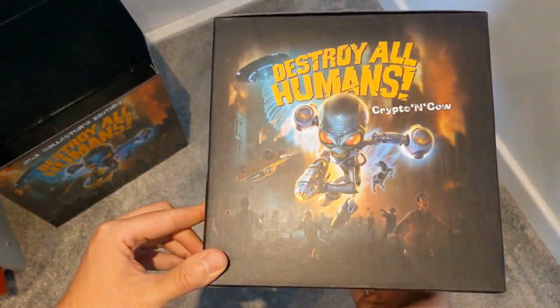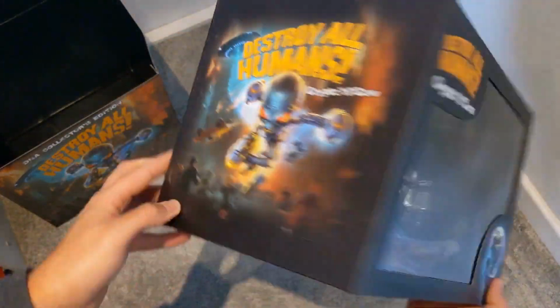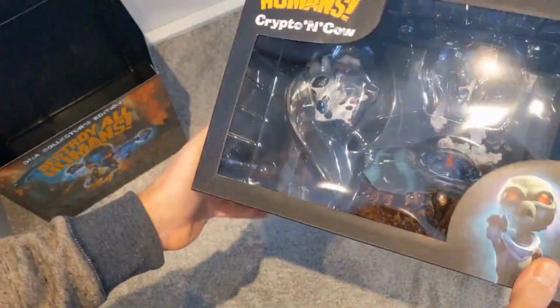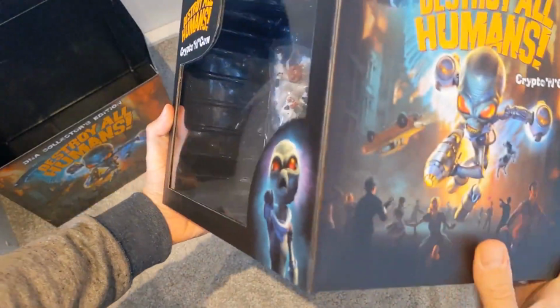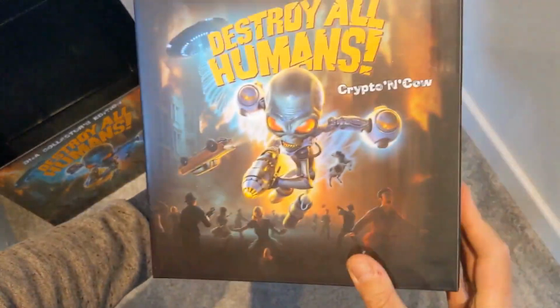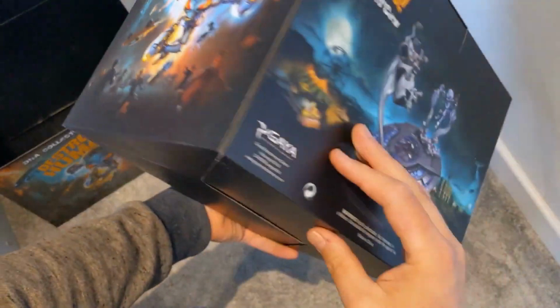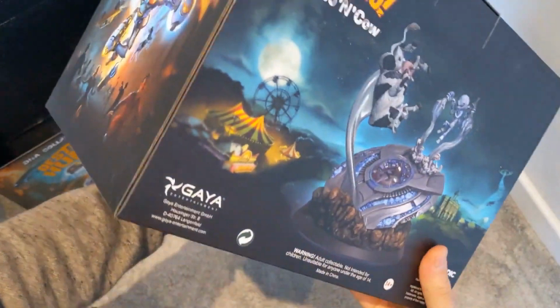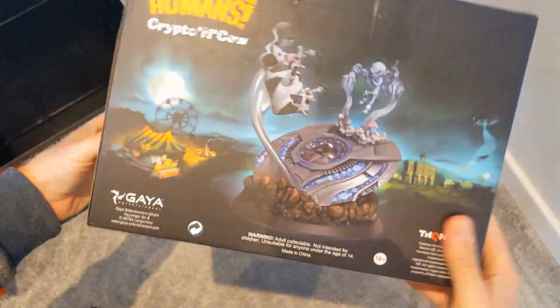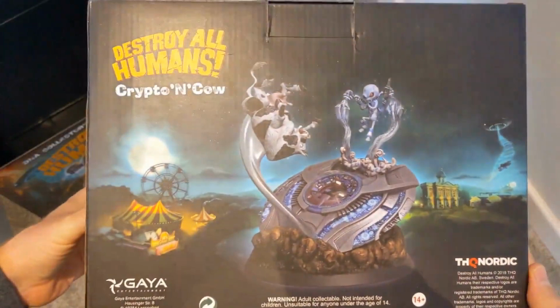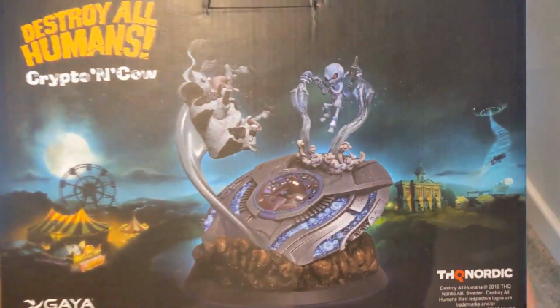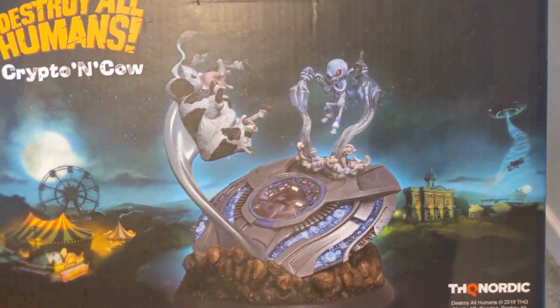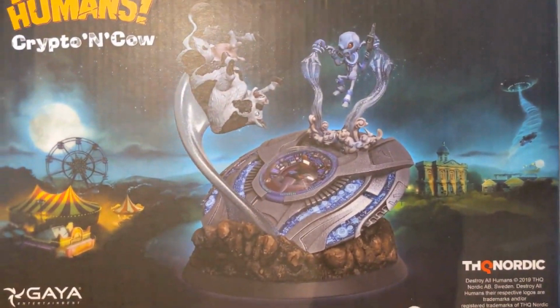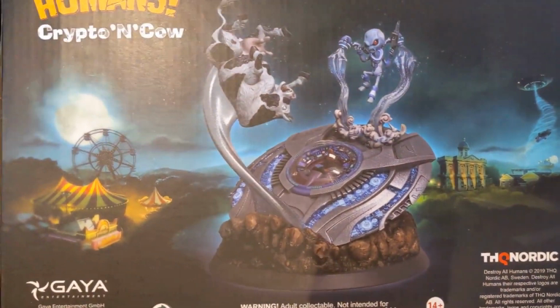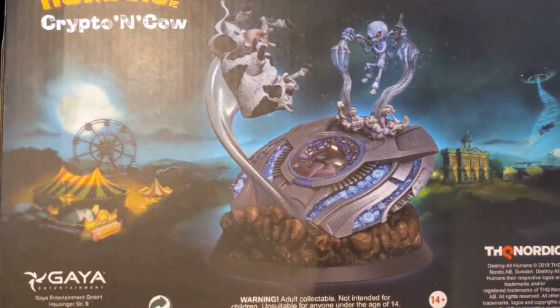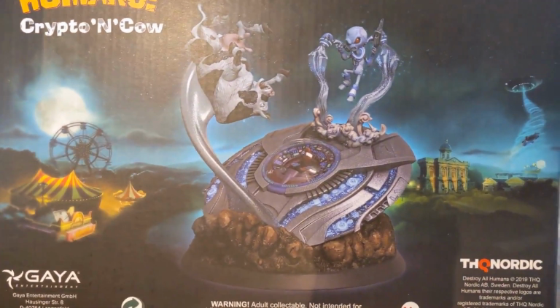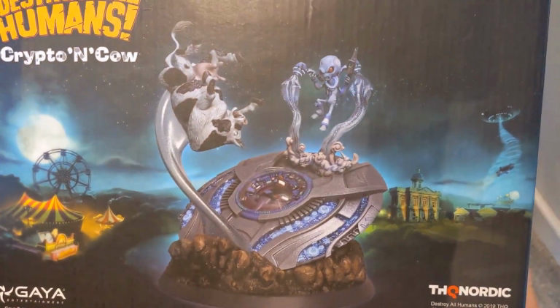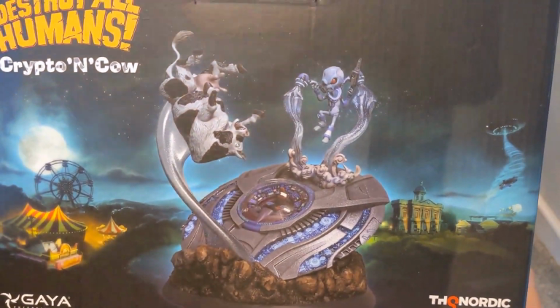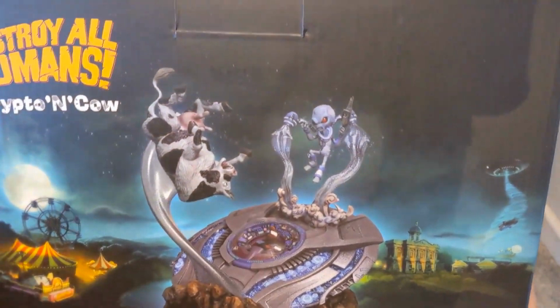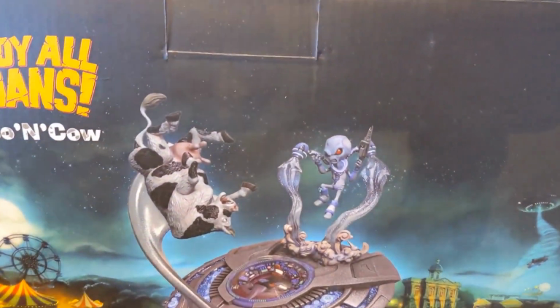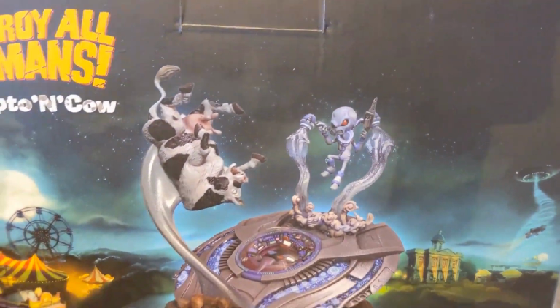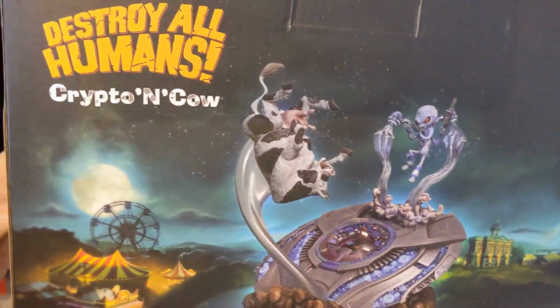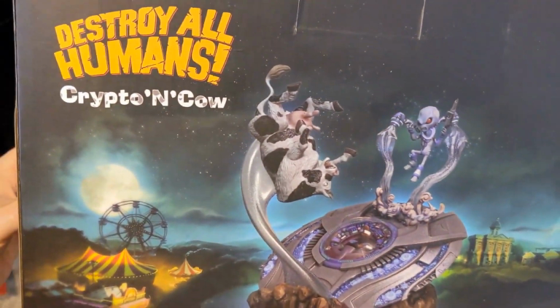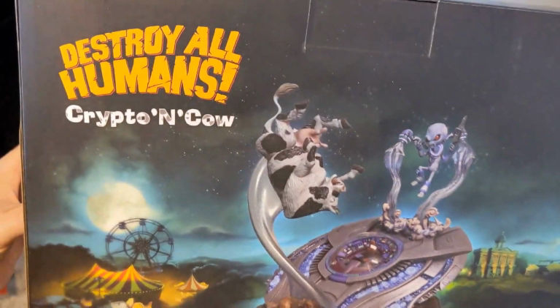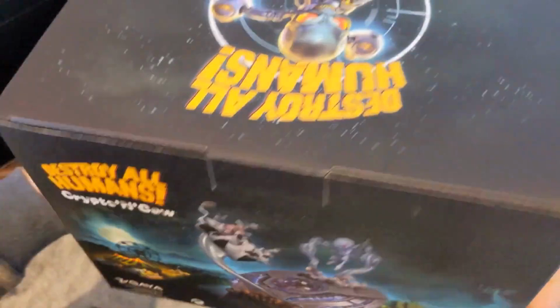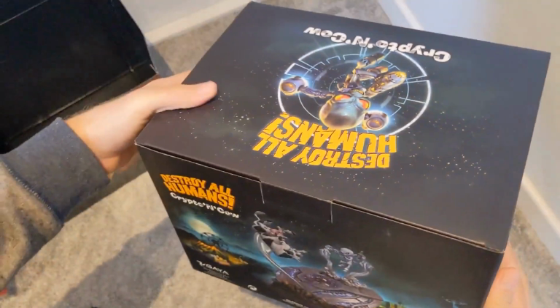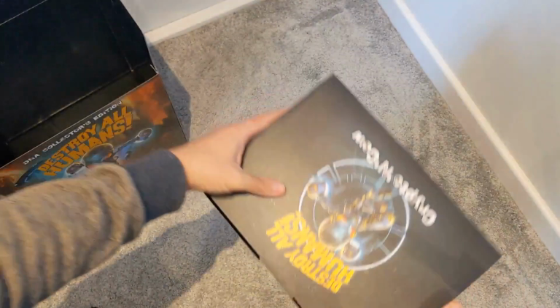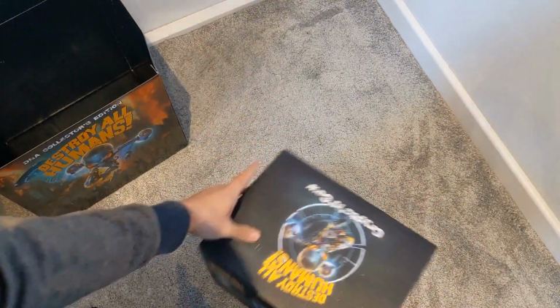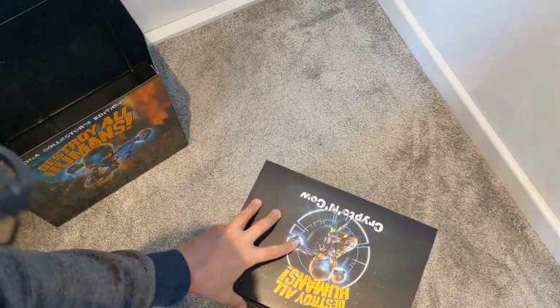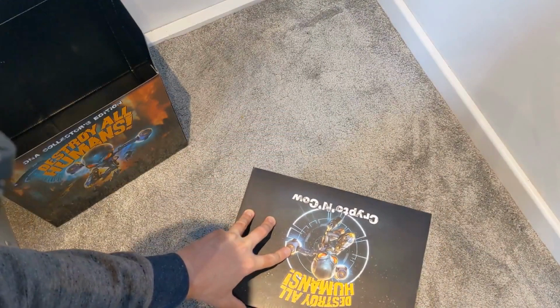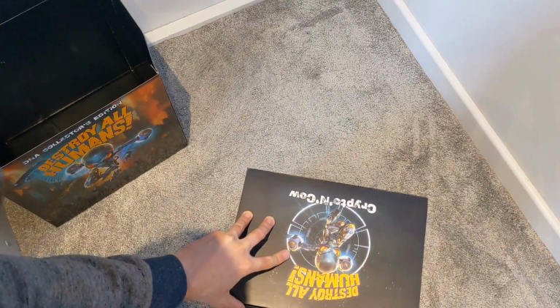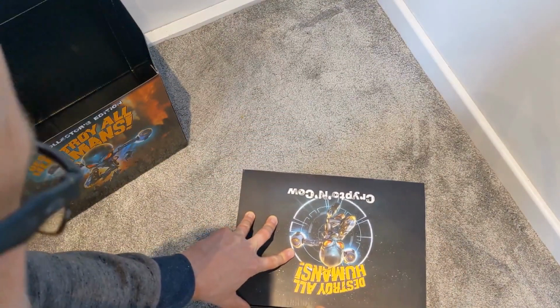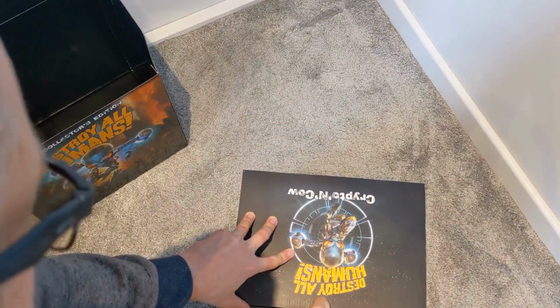It comes in its own little box. That's what it'll look like — it's got a Crypto and you've got a cow, hence the name: Crypto and Cow. Let's open that up.